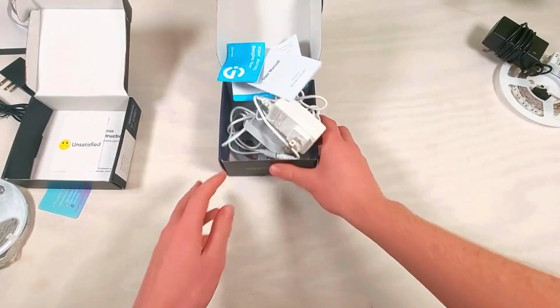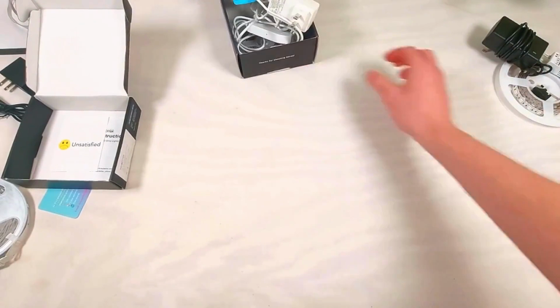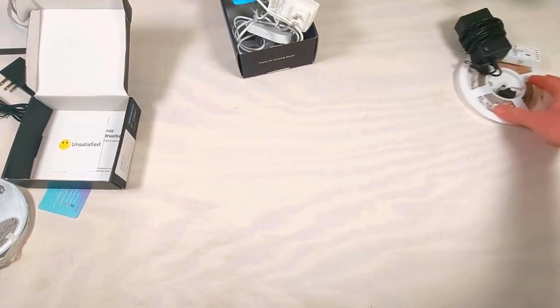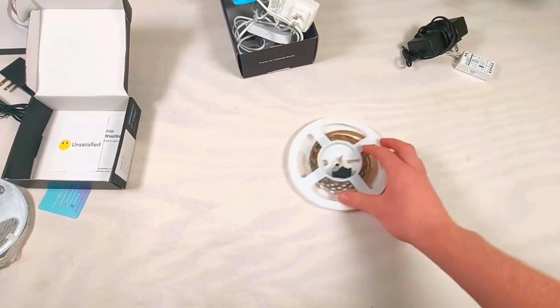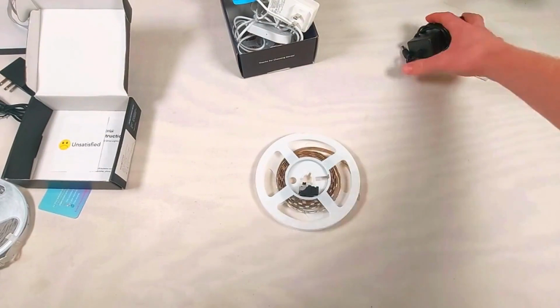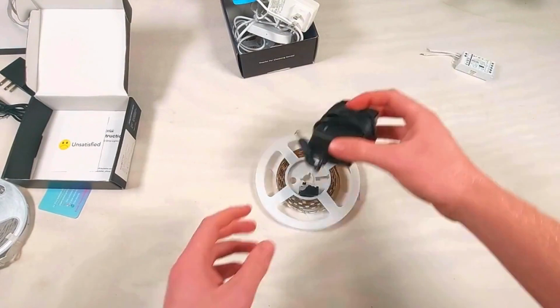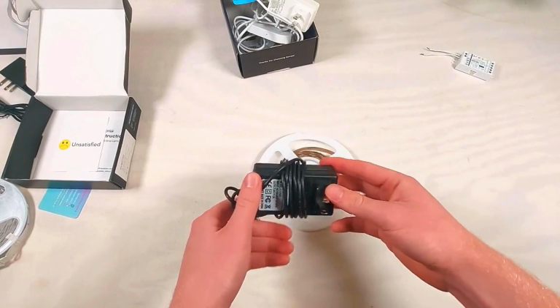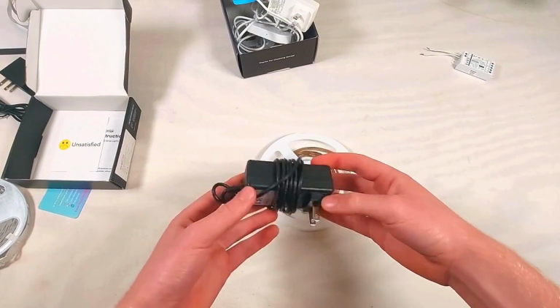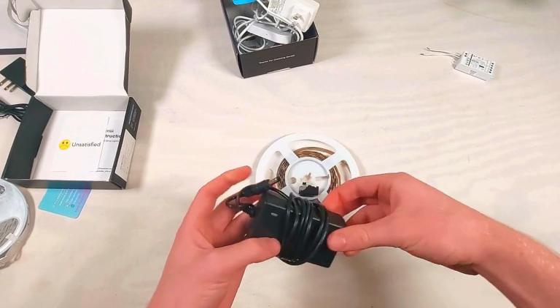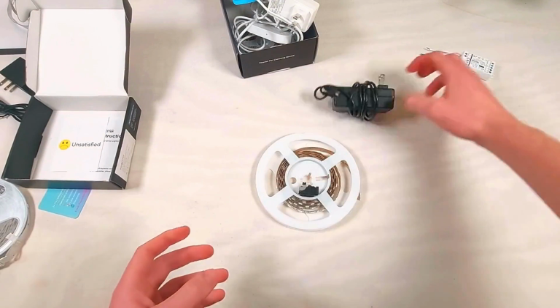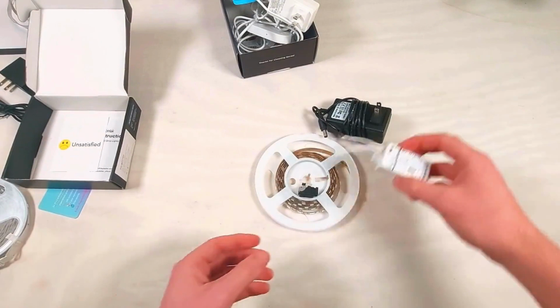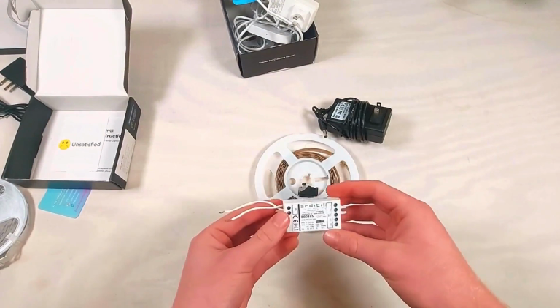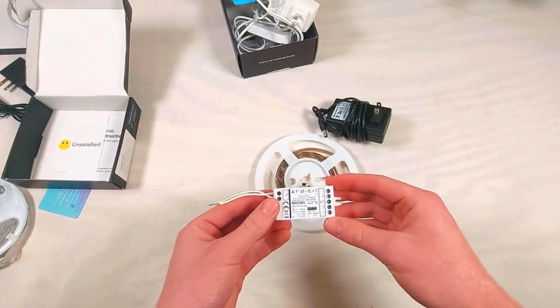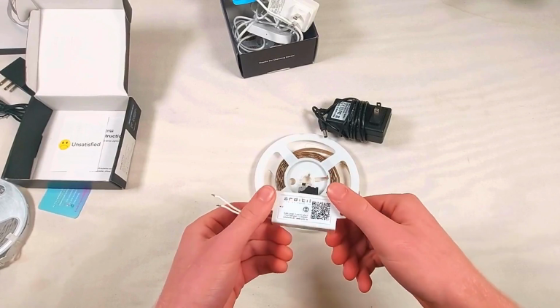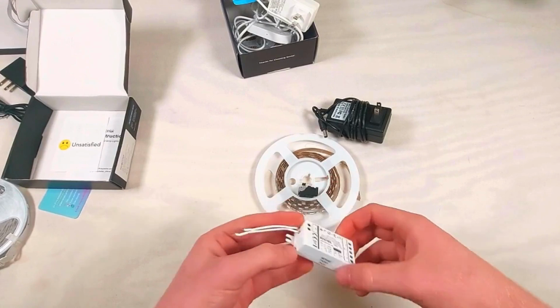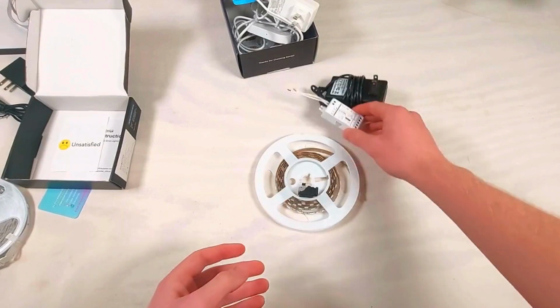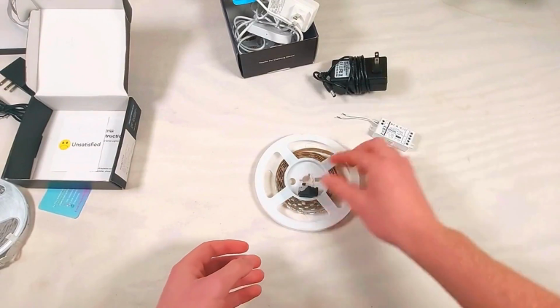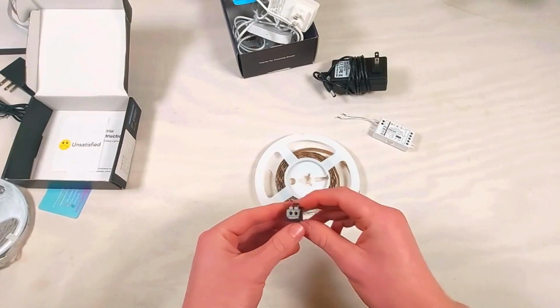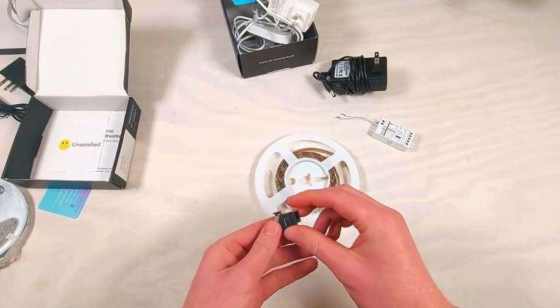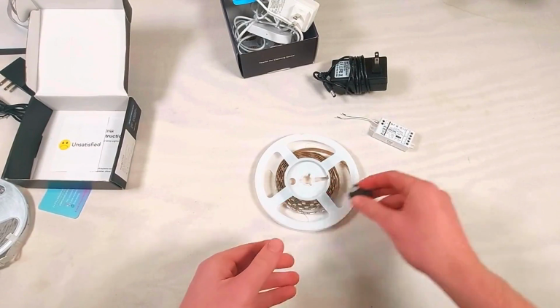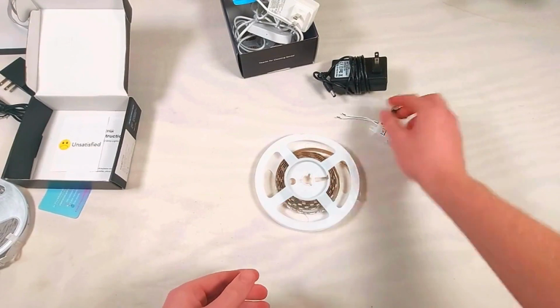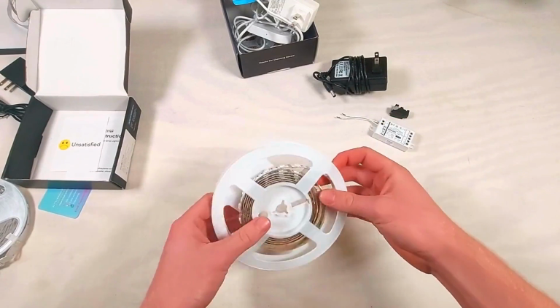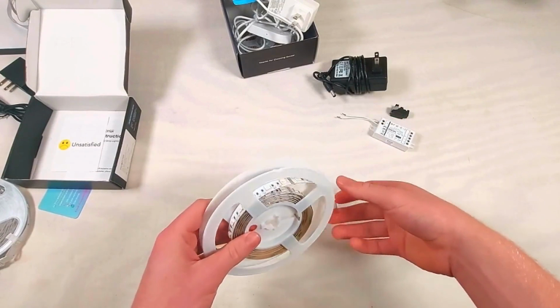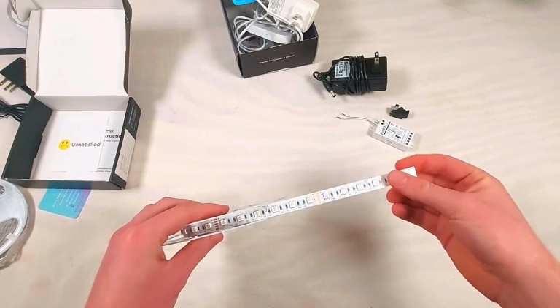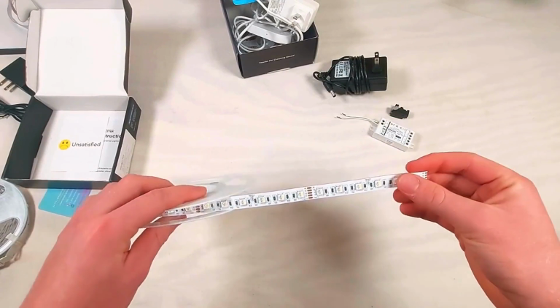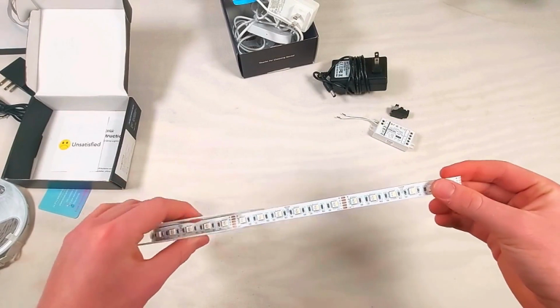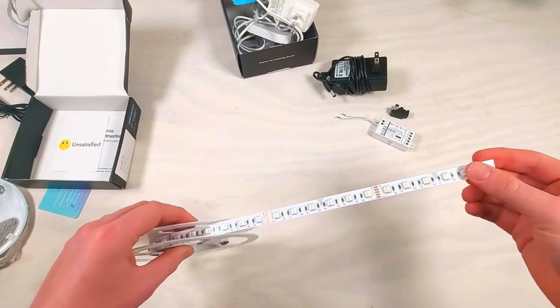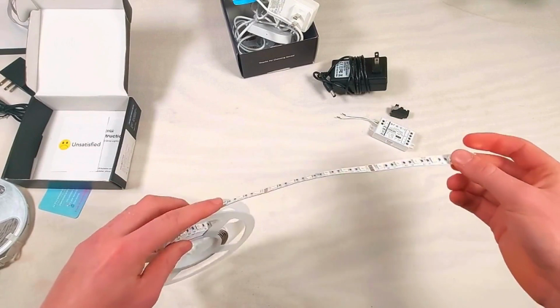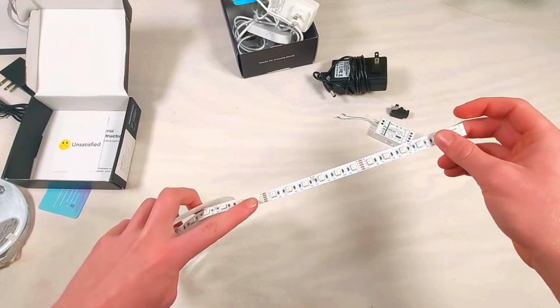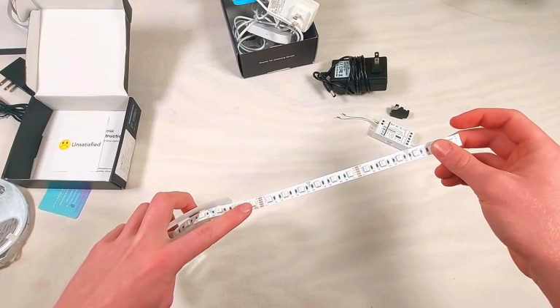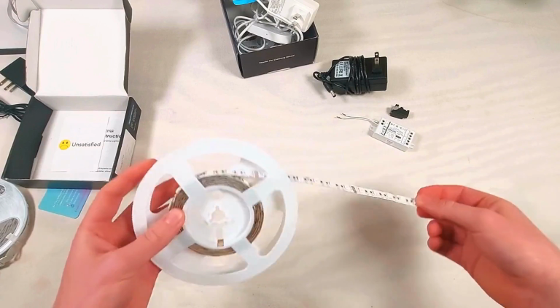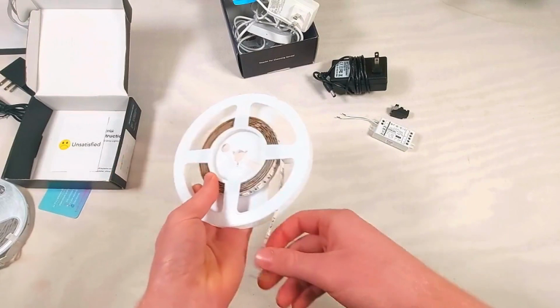Let's take a quick look at the Hibiscus strip and some other high-quality products we've used to make a small kit. This strip is significantly more expensive than the others, but you'll notice that the LED density is a lot higher.